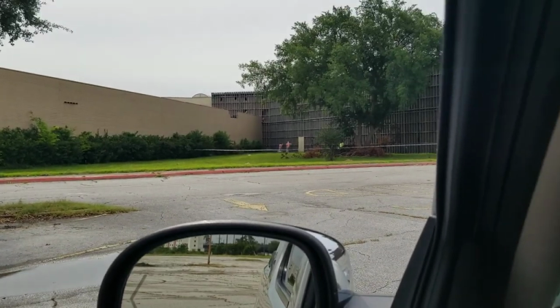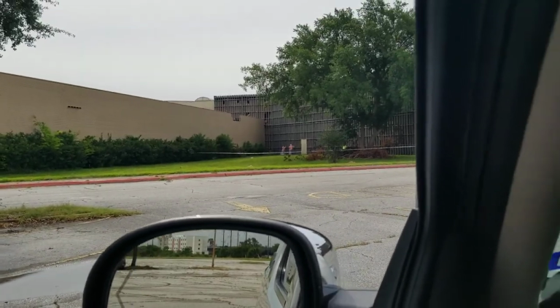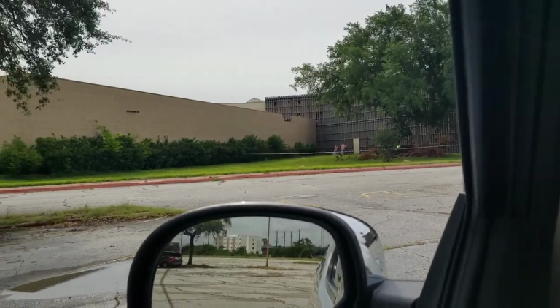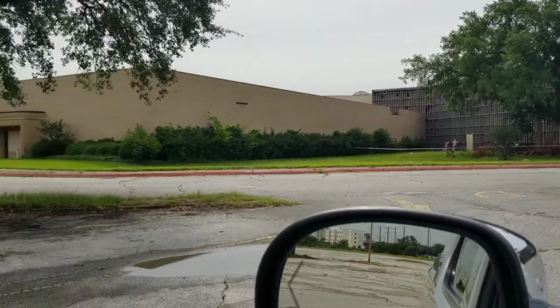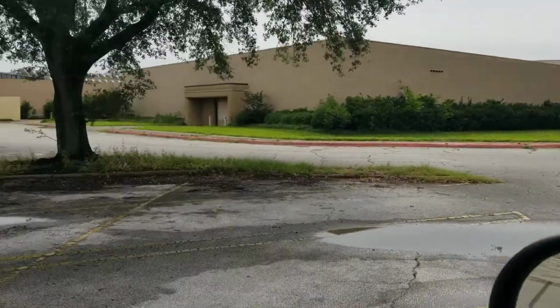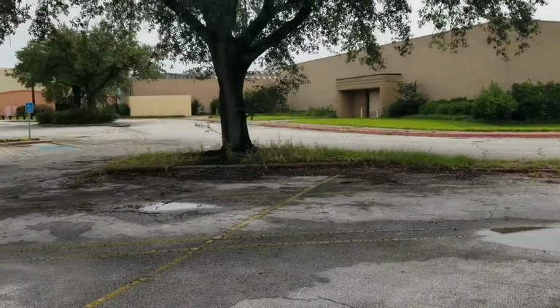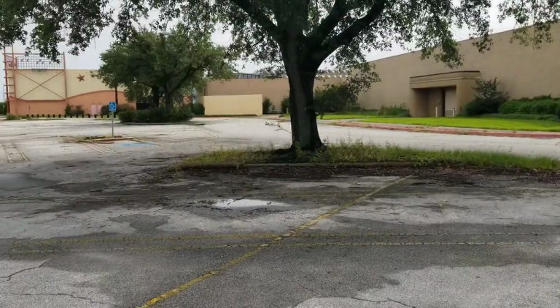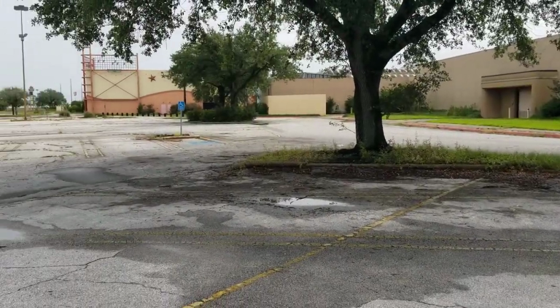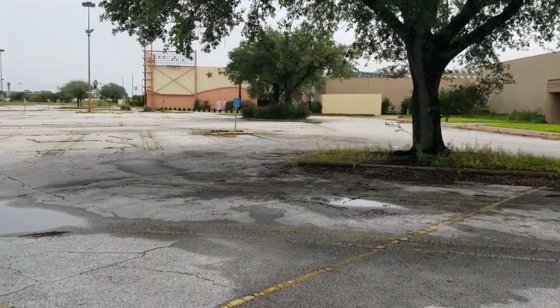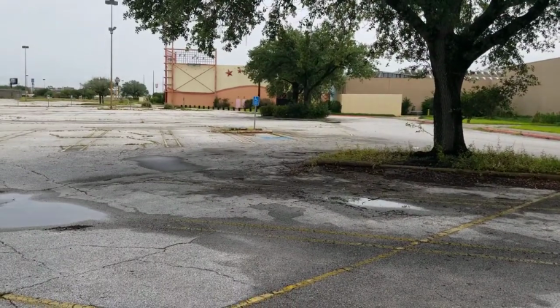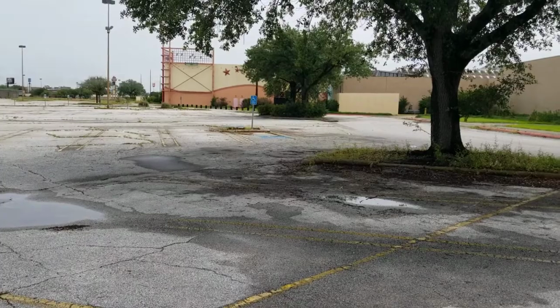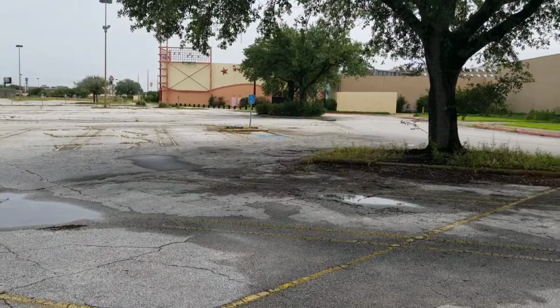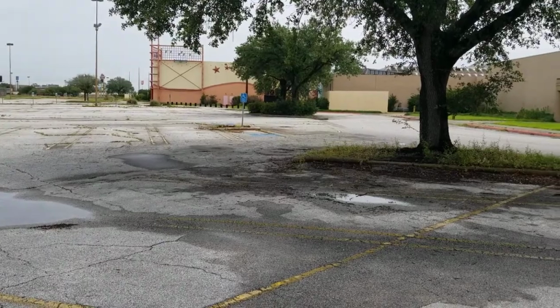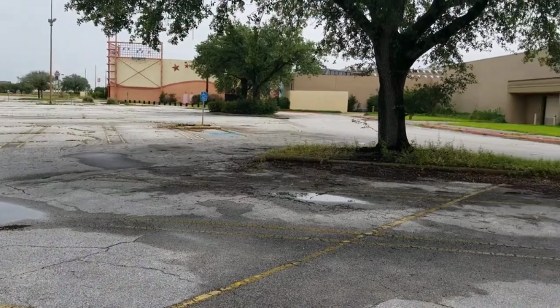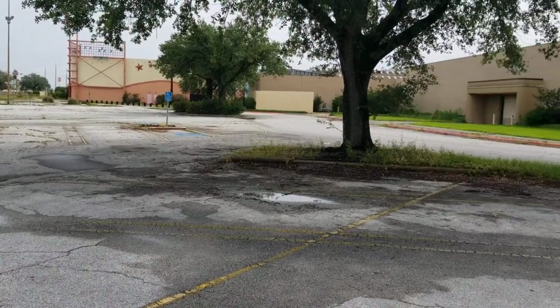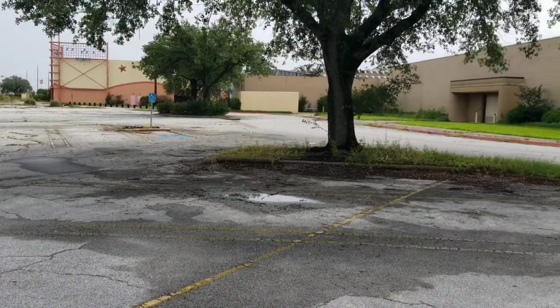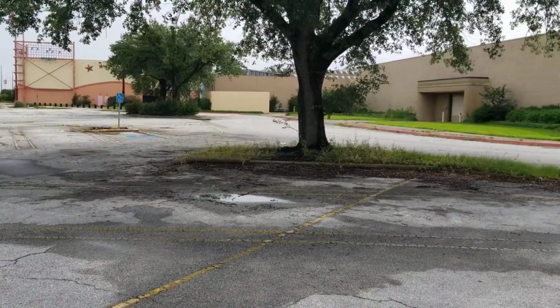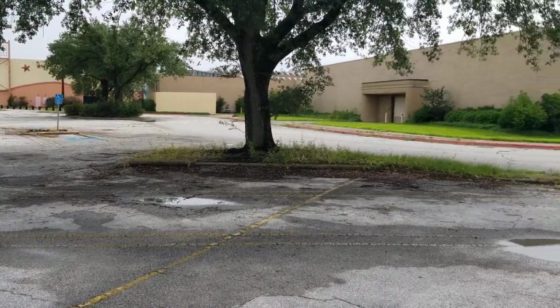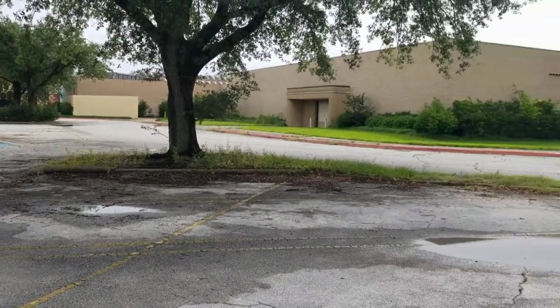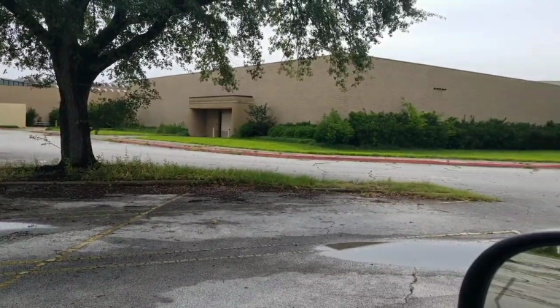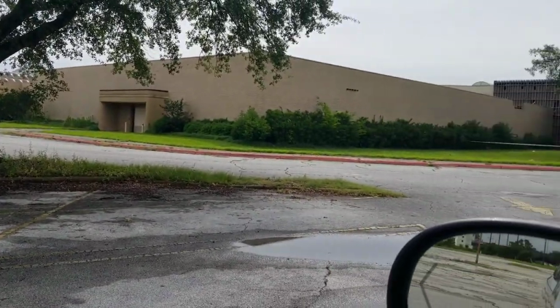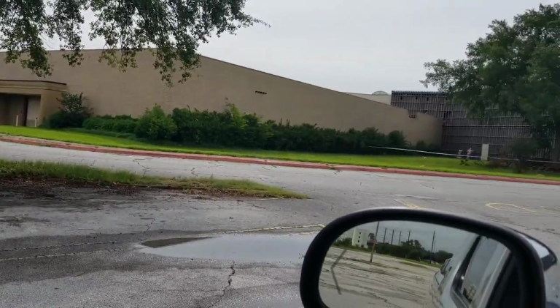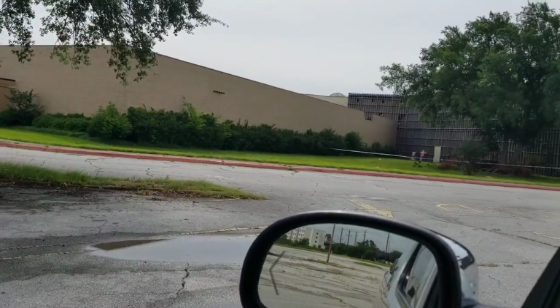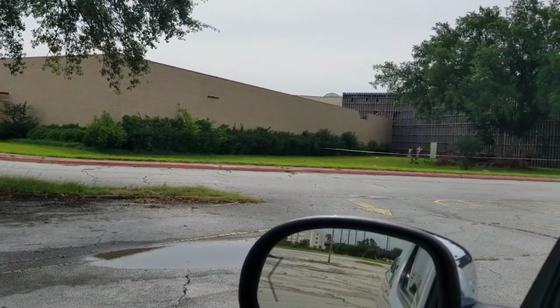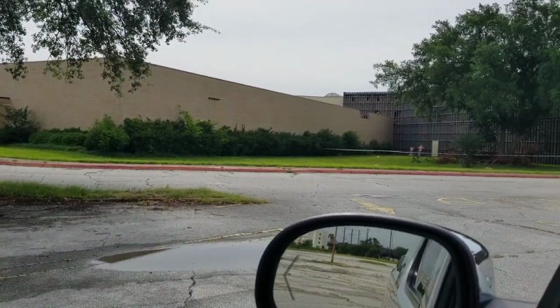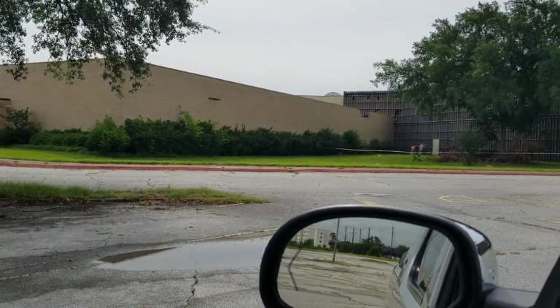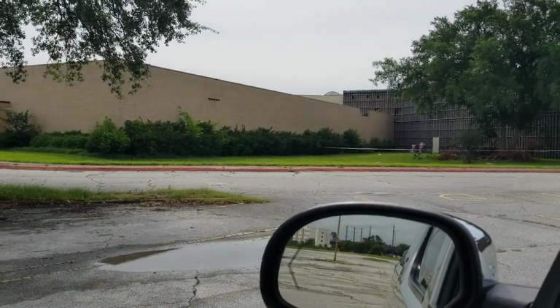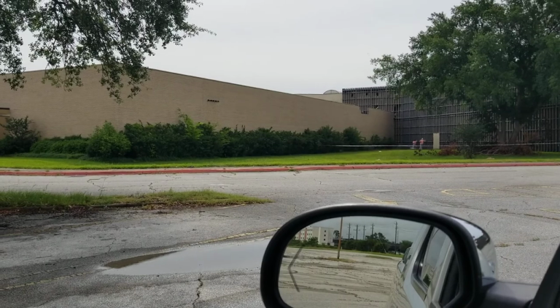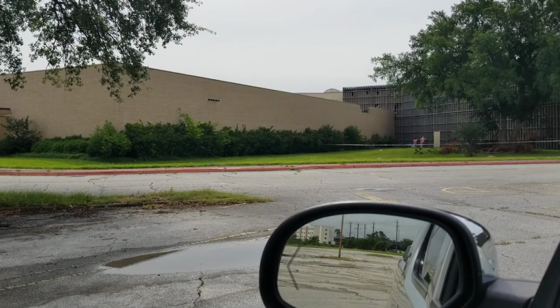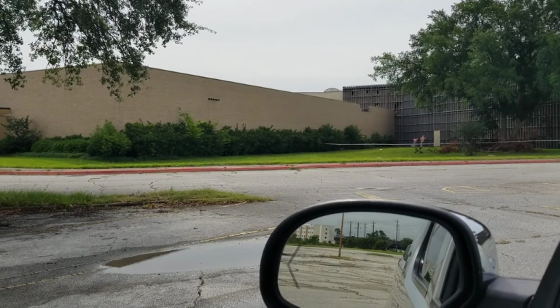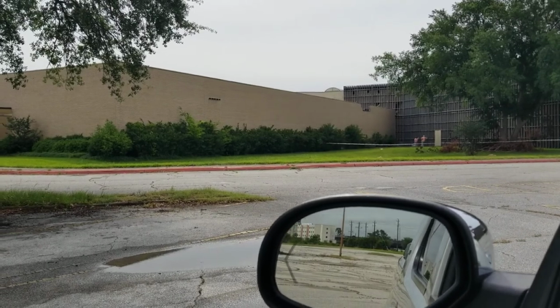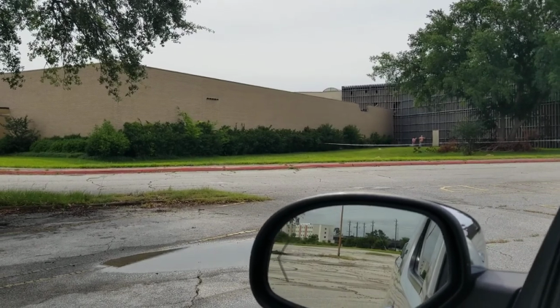Greetings. We're at San Jacinto Mall here in the parking lot. Today is May 25th, 2022.